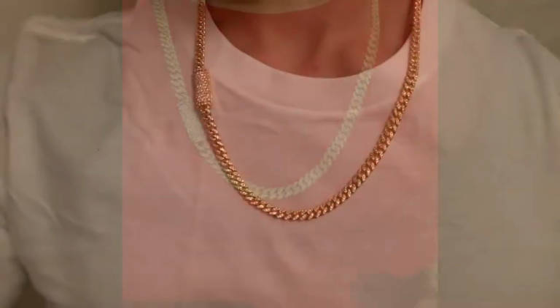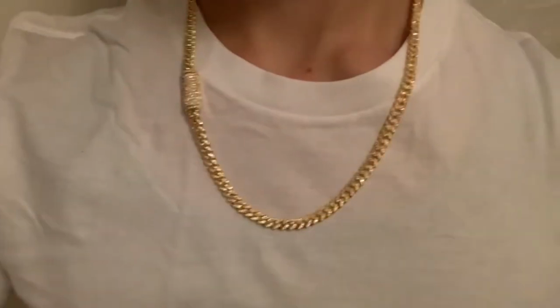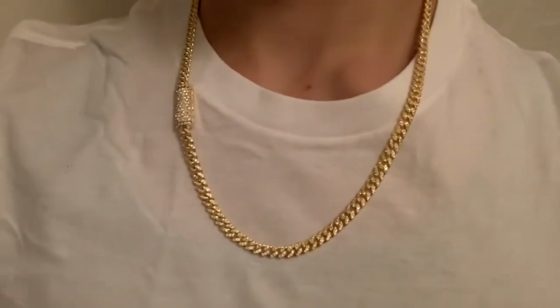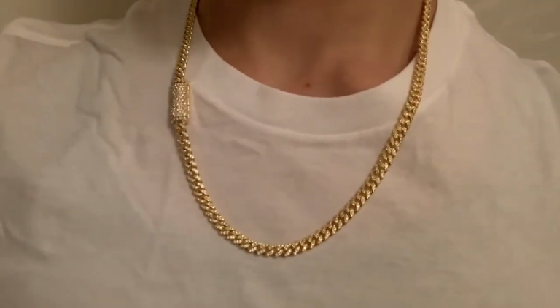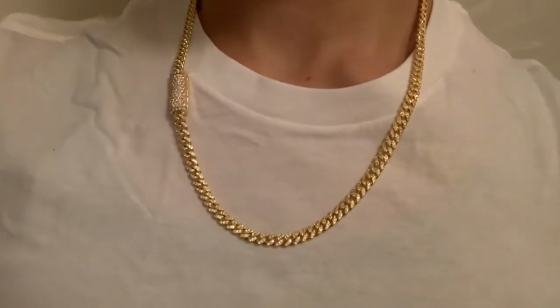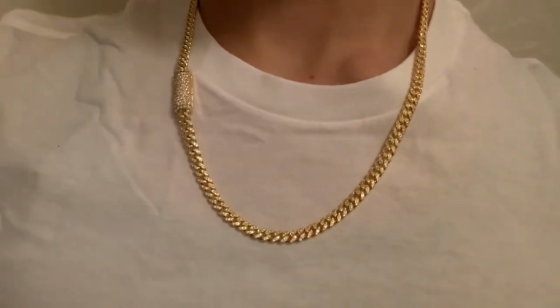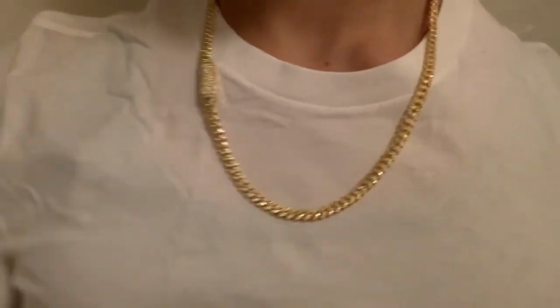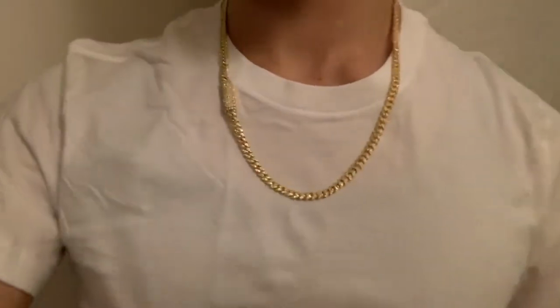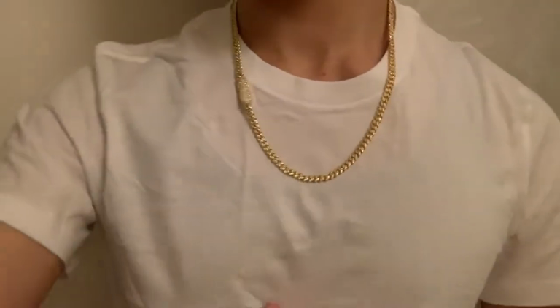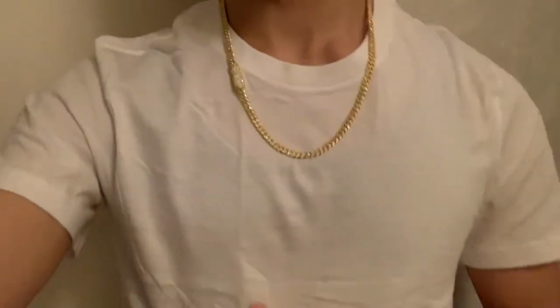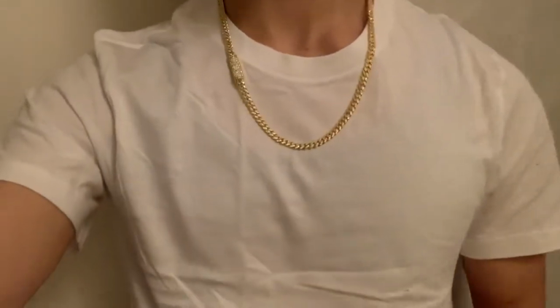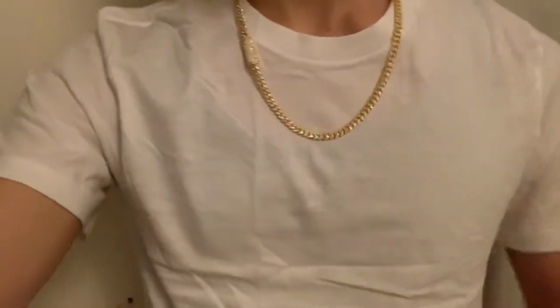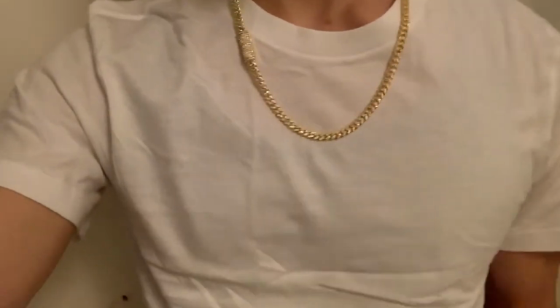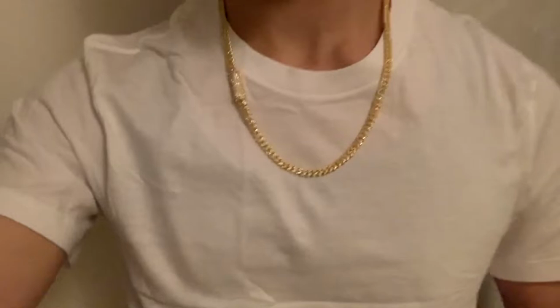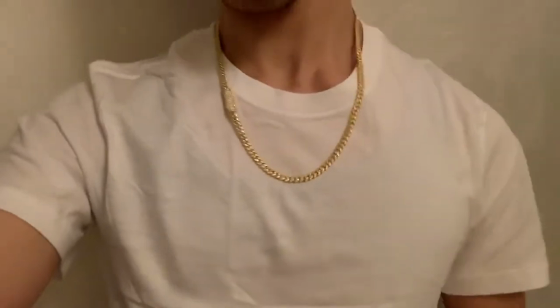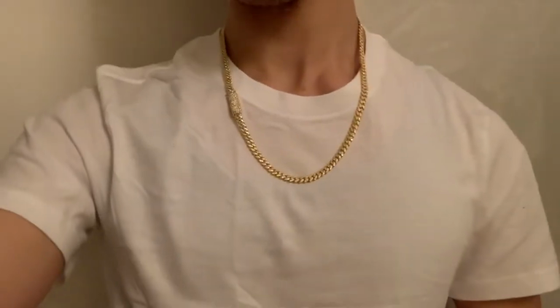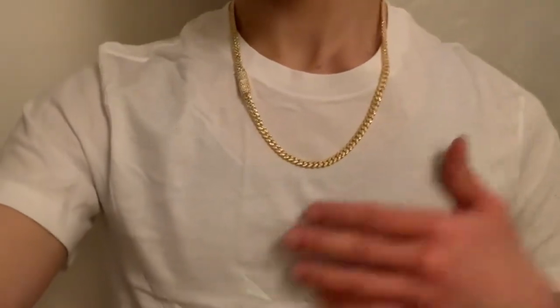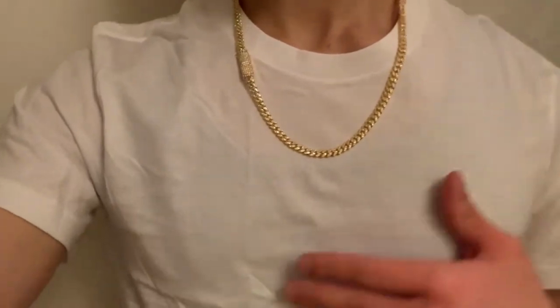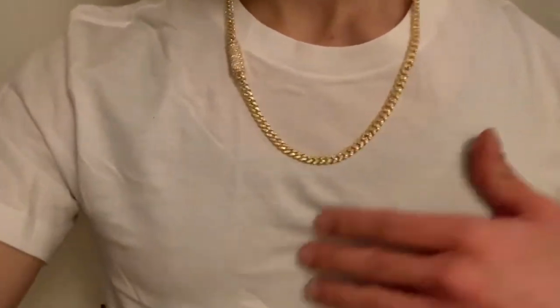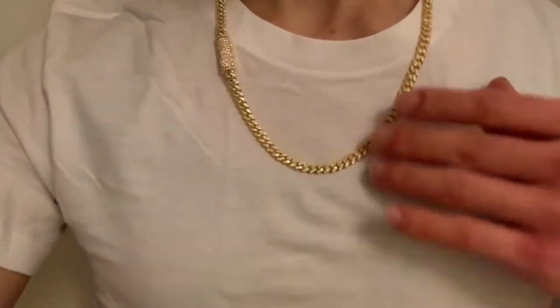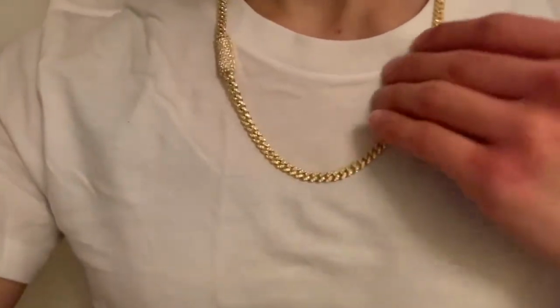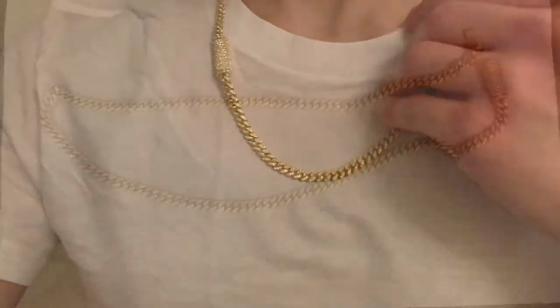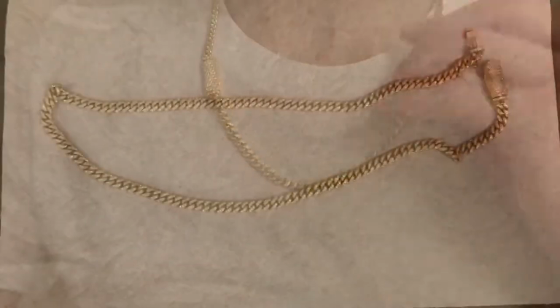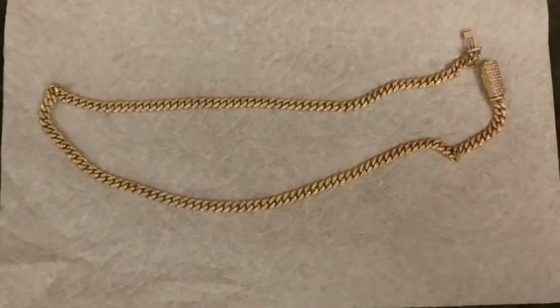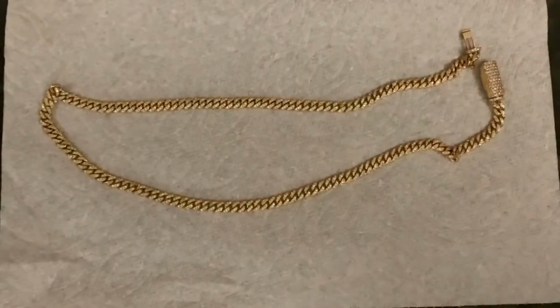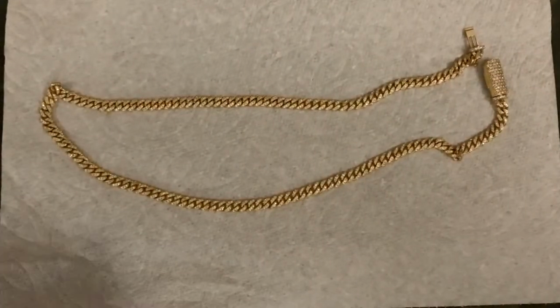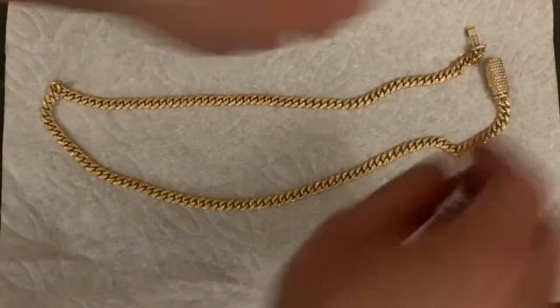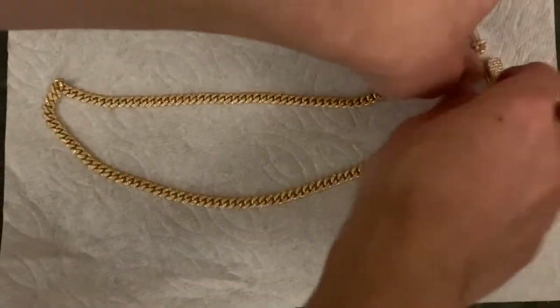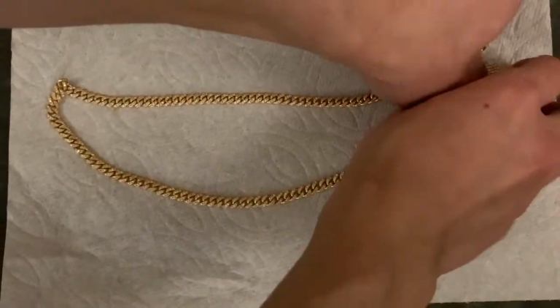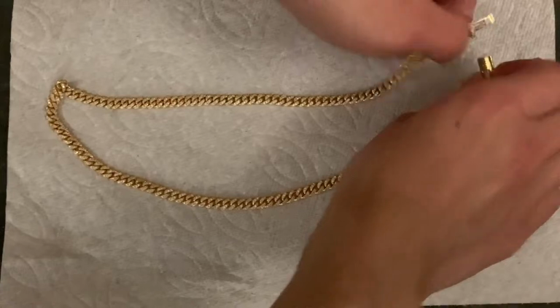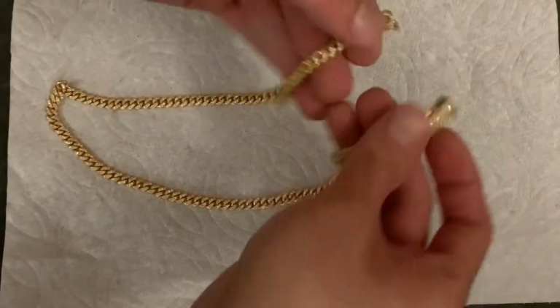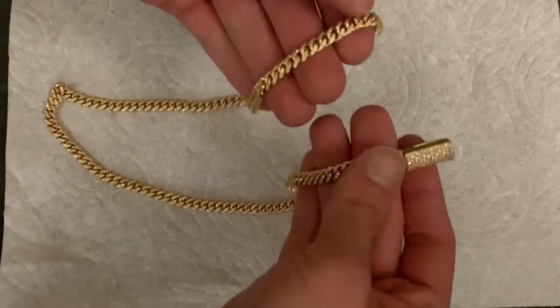Alright, this is how it looks on my white t-shirt — I just took it out of the pack. I'm gonna show you how to lock up the diamond Cuban link.